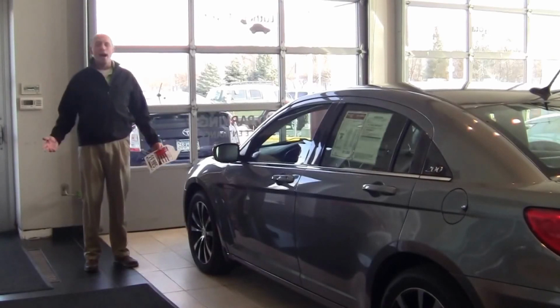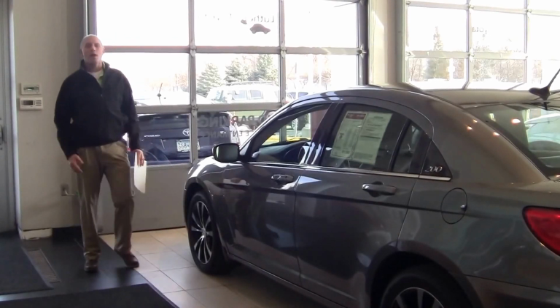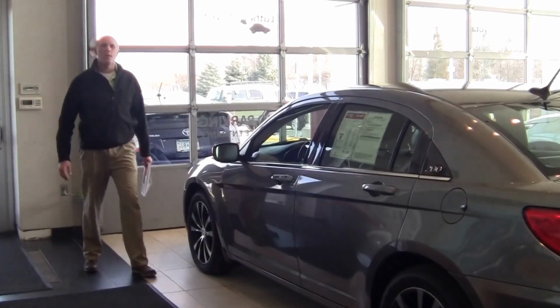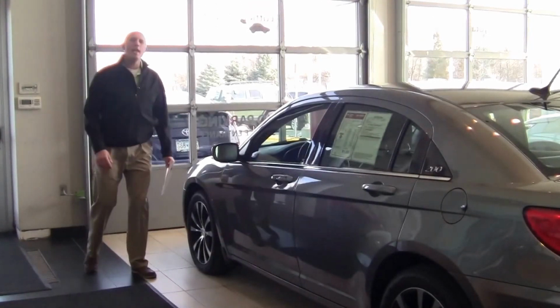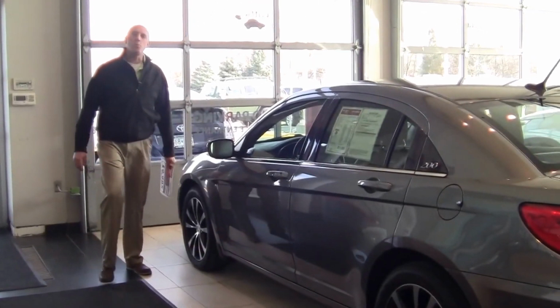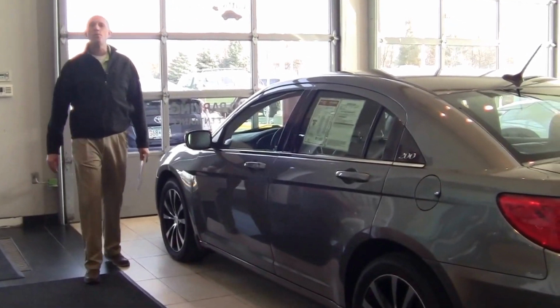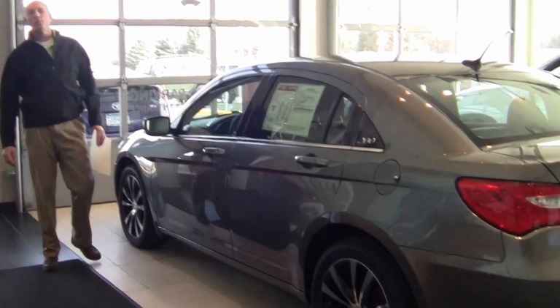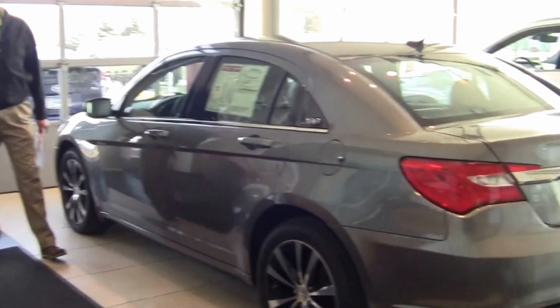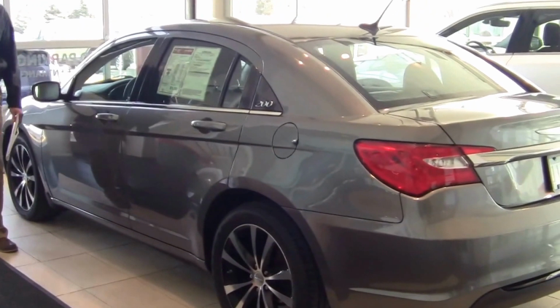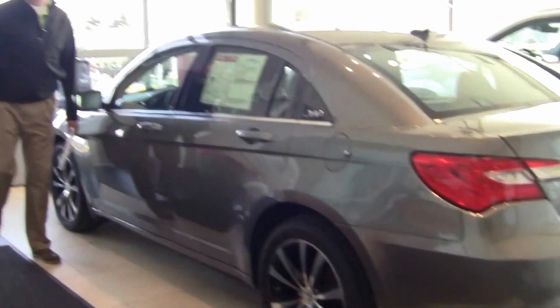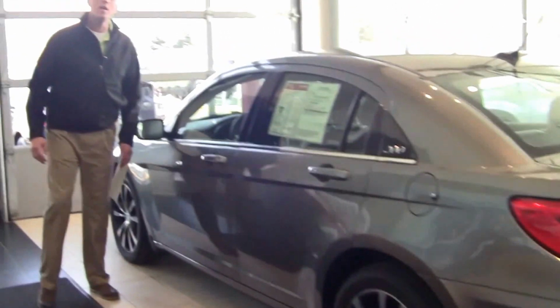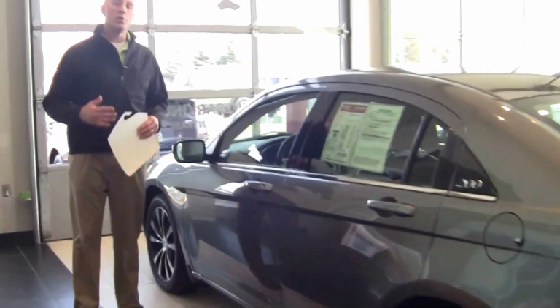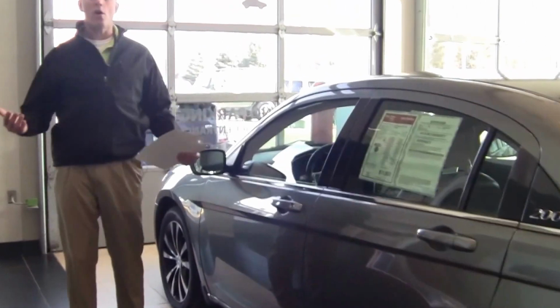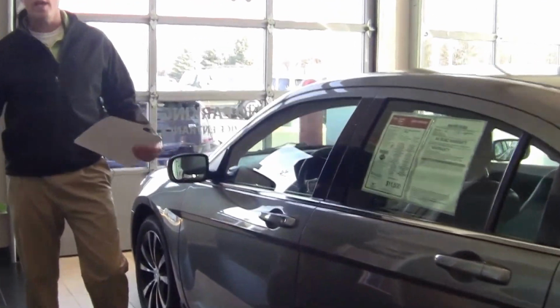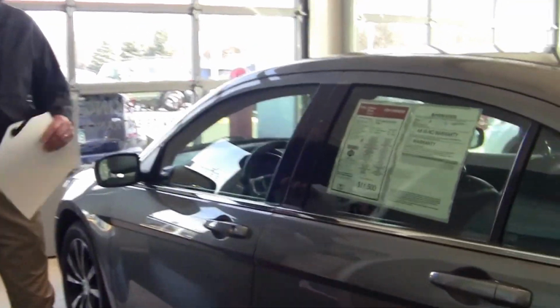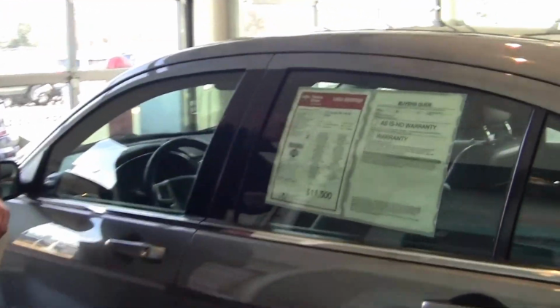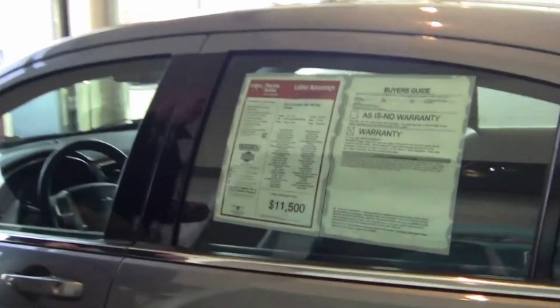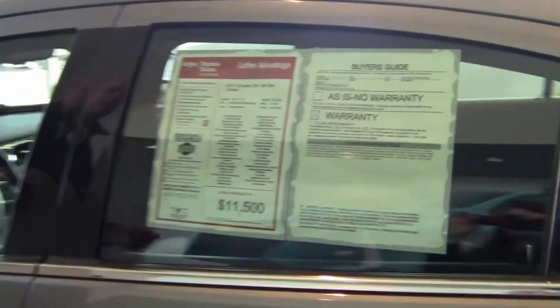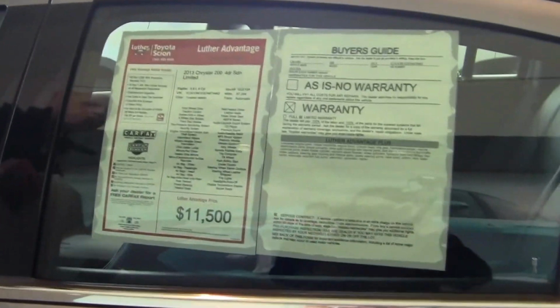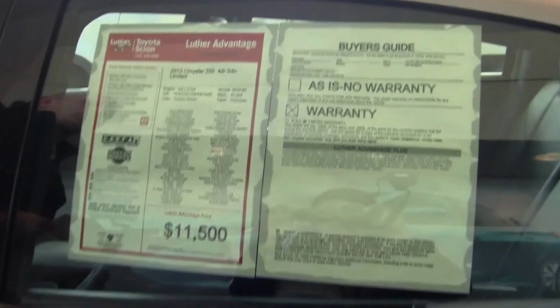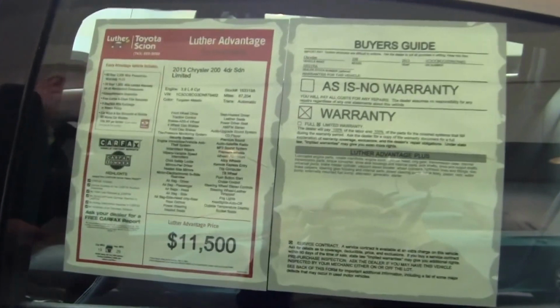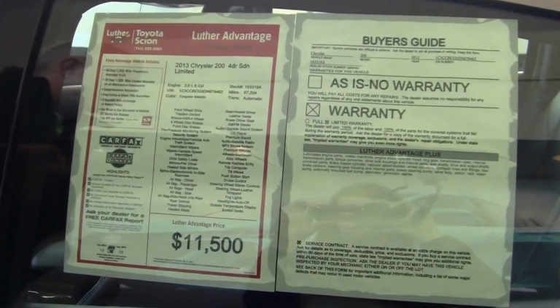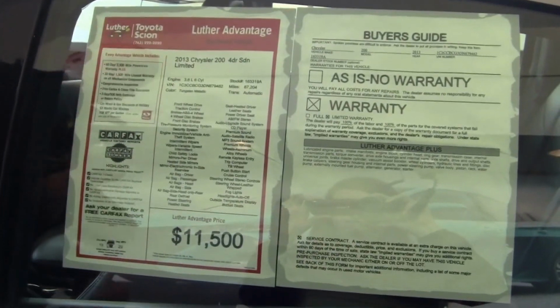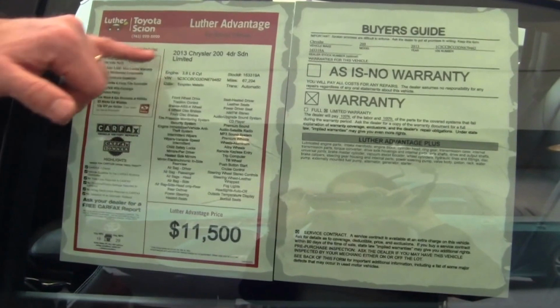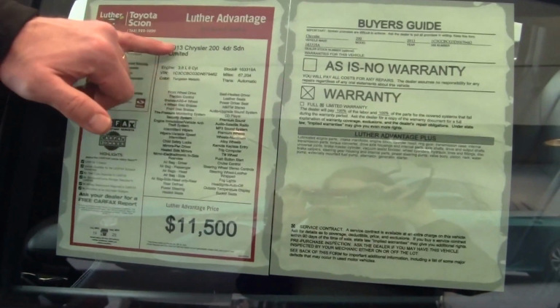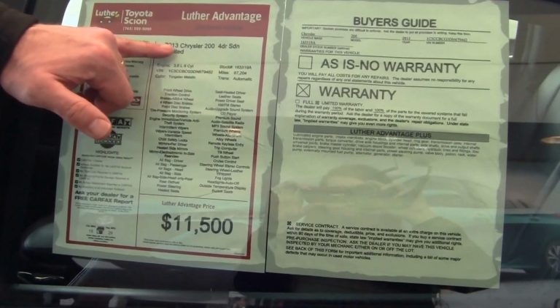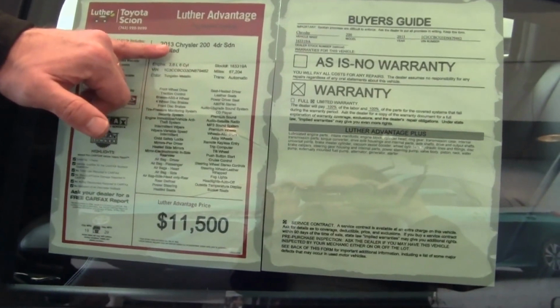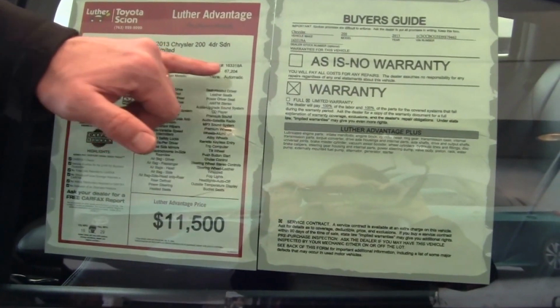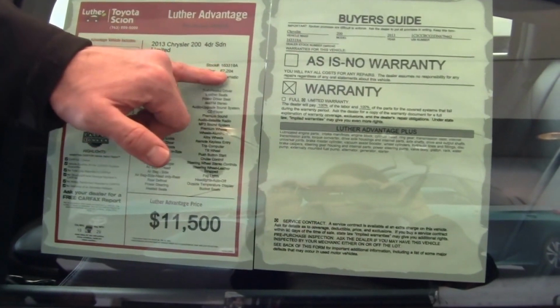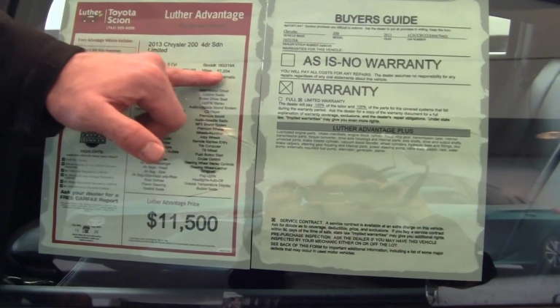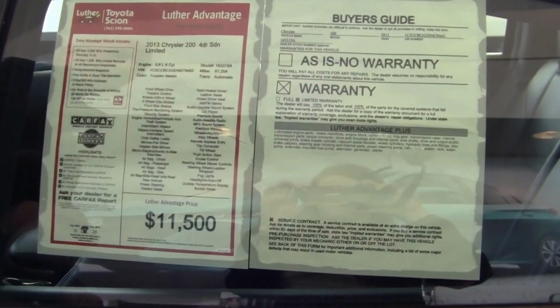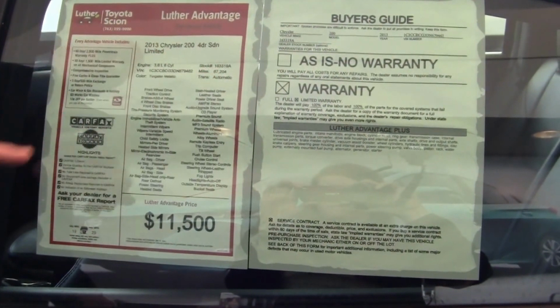Hi, I'm Brian Gilbranson with Rudy Luther Toyota in Golden Valley, Minnesota. We're doing the Car of the Week, and this week it's this Chrysler 200S Limited. As you can see, it's a 2013 with 67,000 miles.